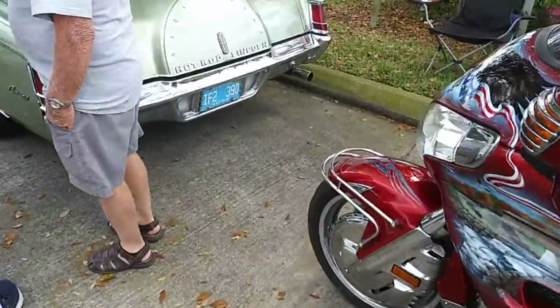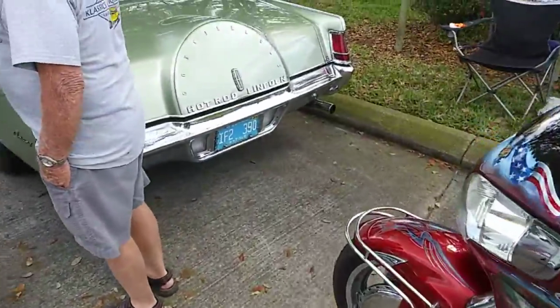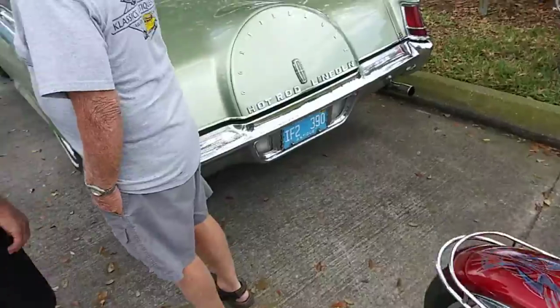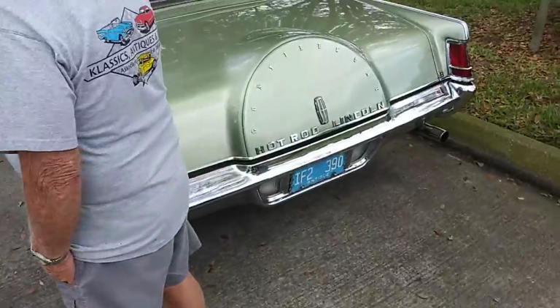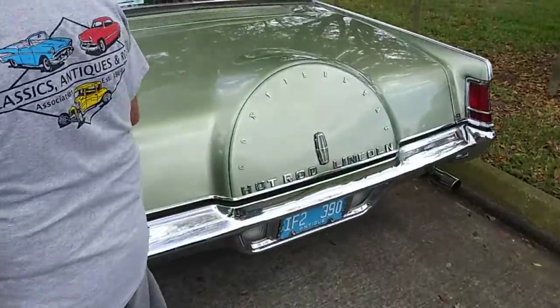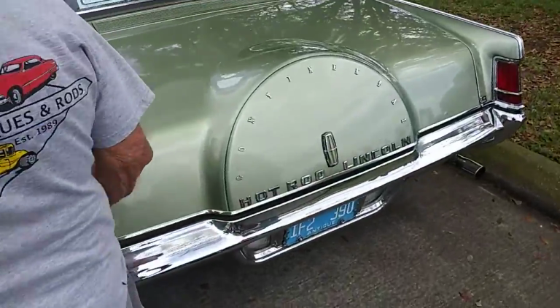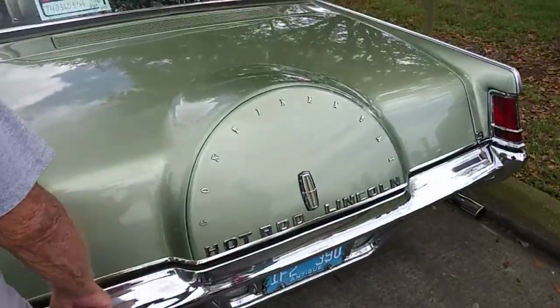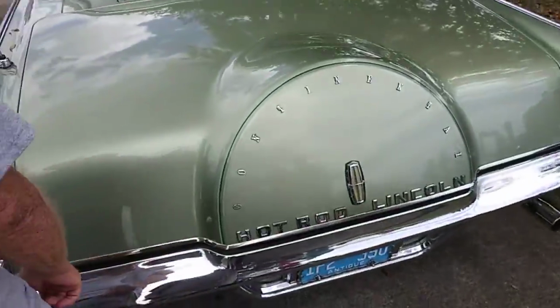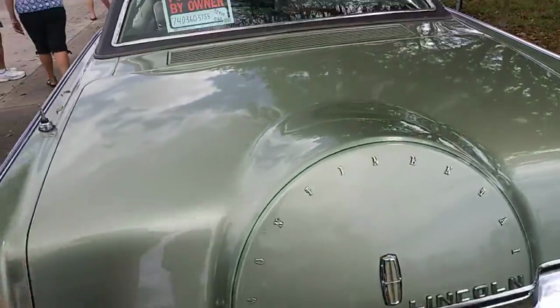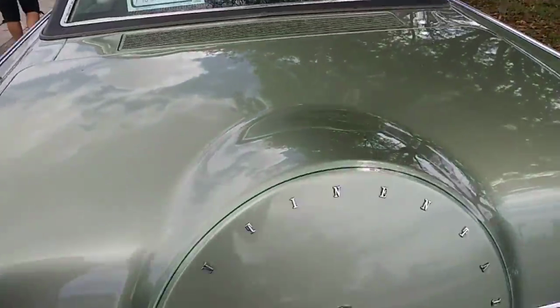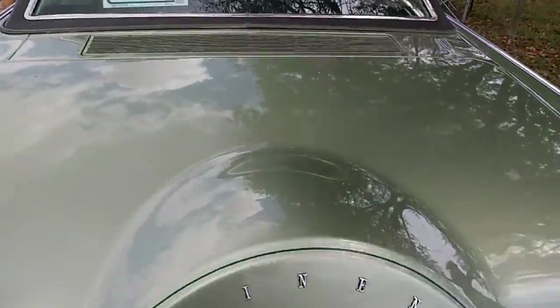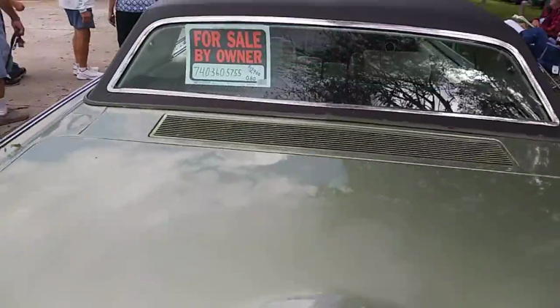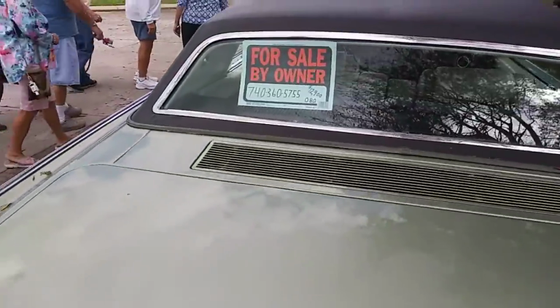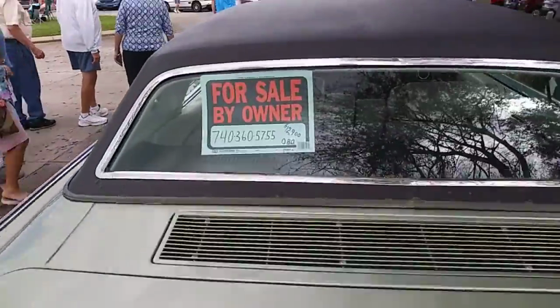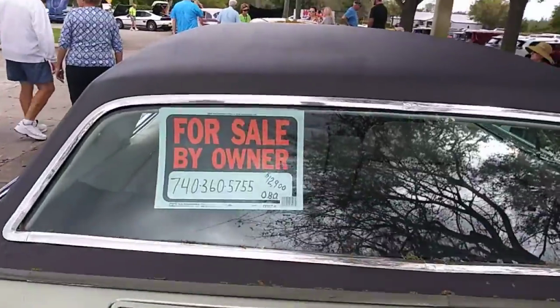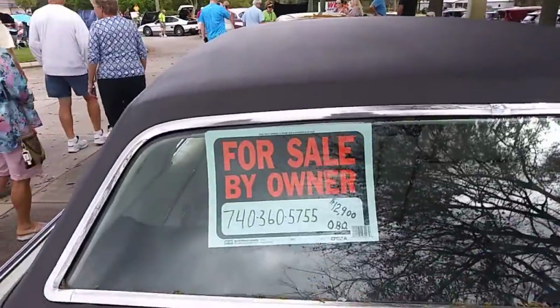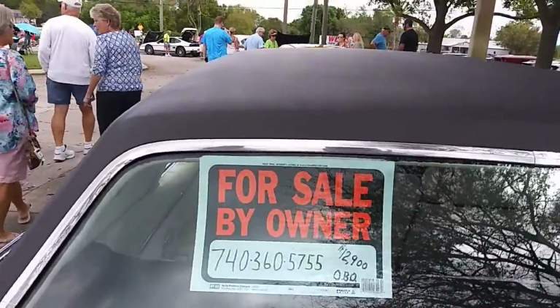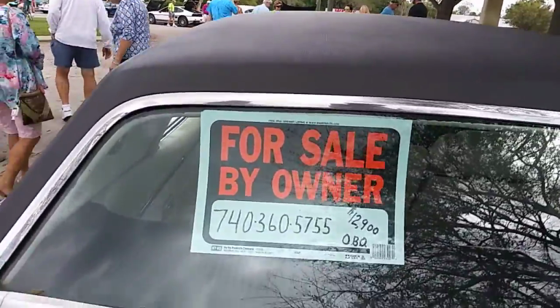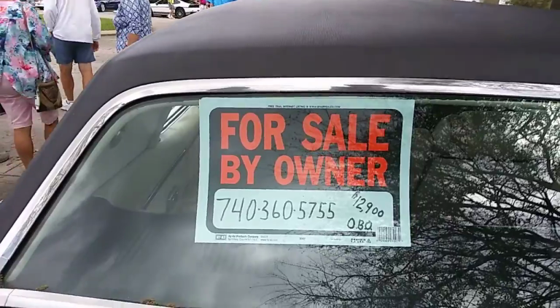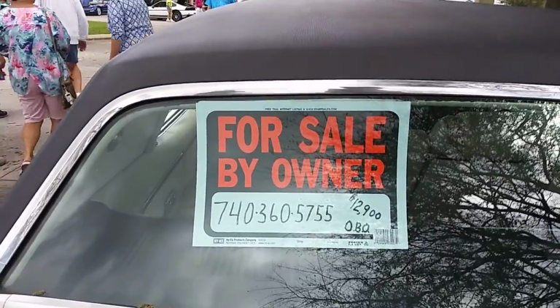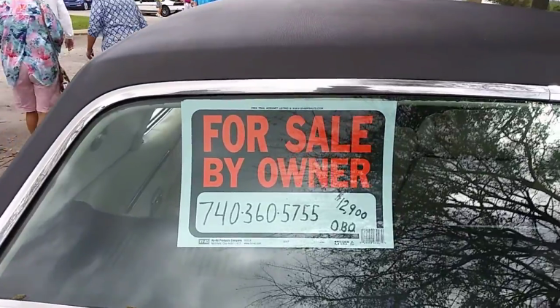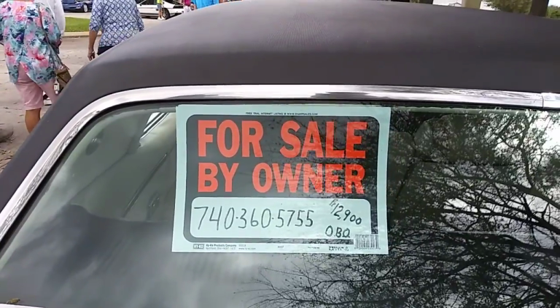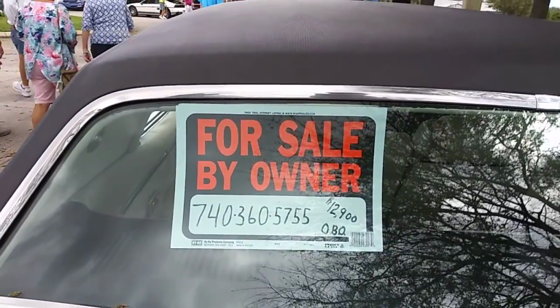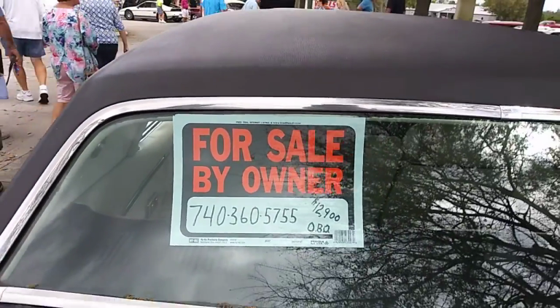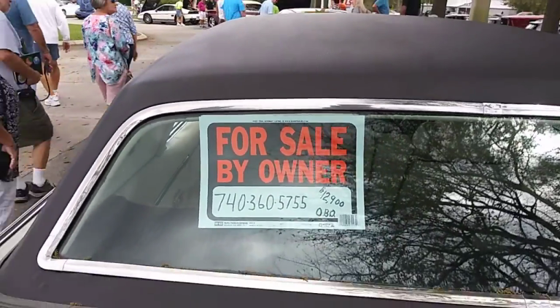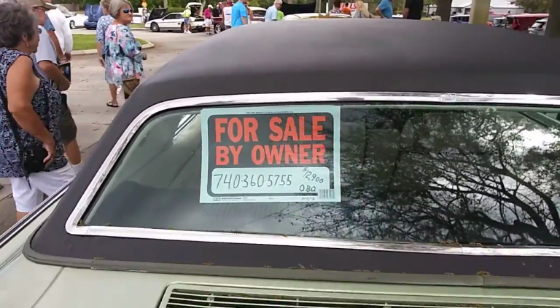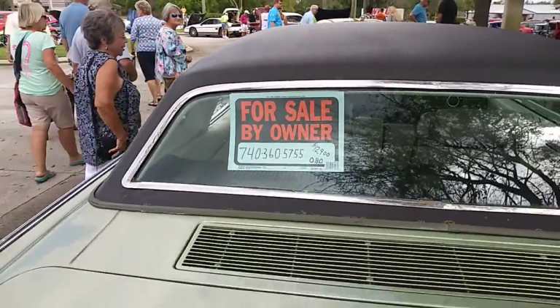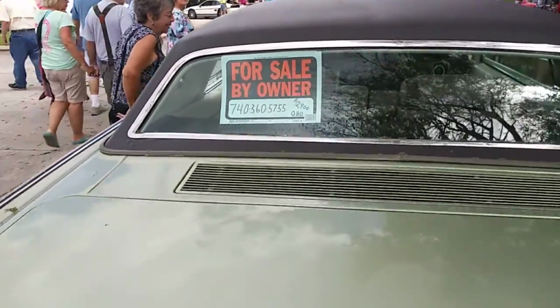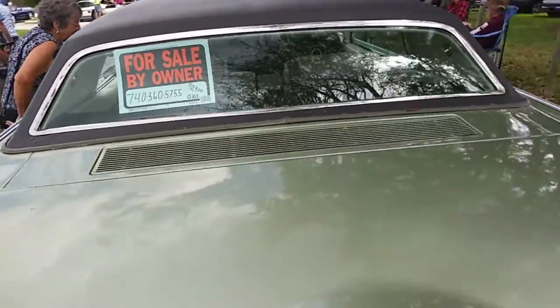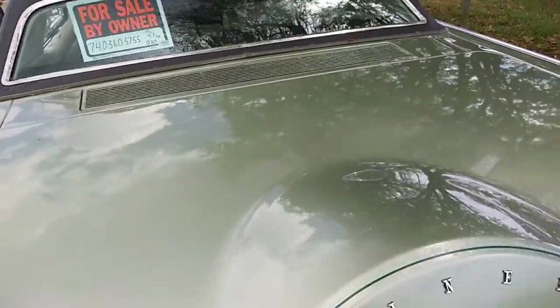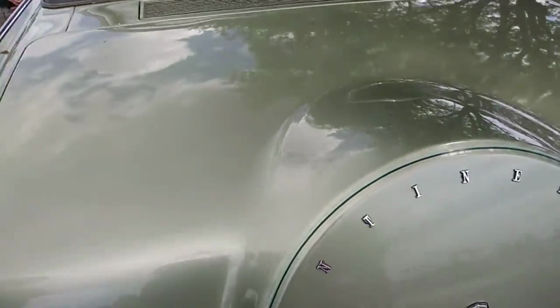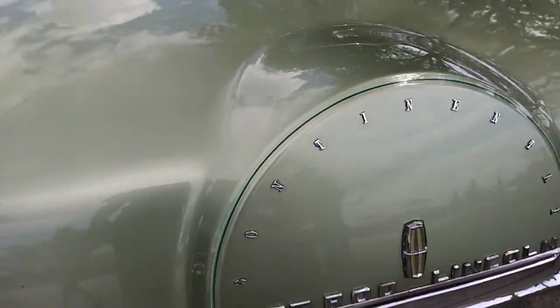Hot Rod Lincoln! Continental — oh wow. And it's for sale, y'all. It's for sale, yes sir. Putting this on the internet. Thank you, yeah.